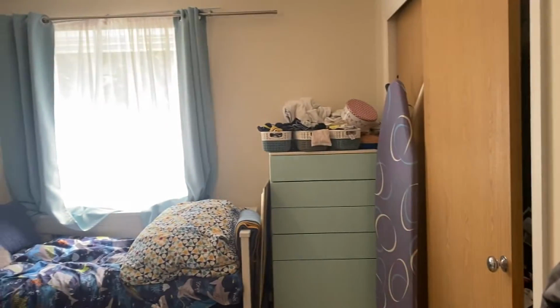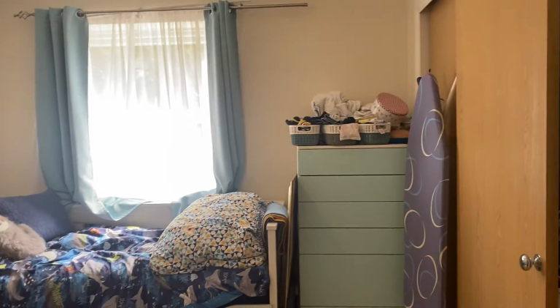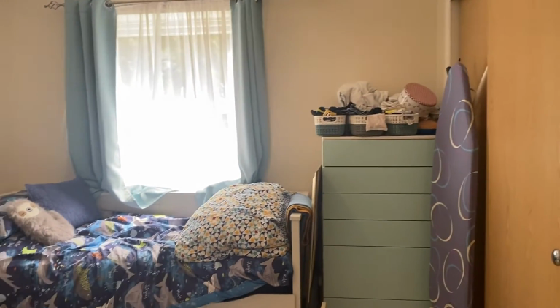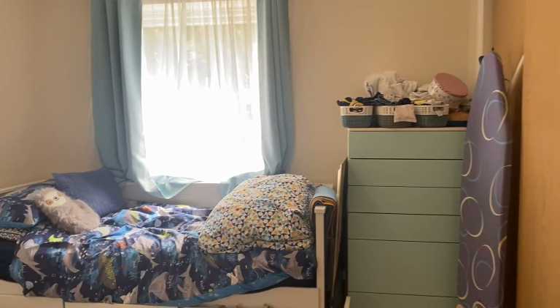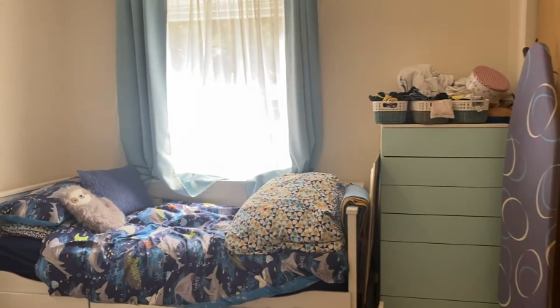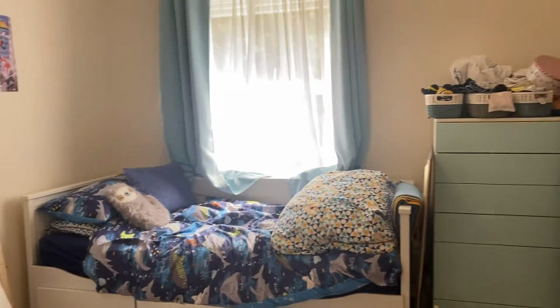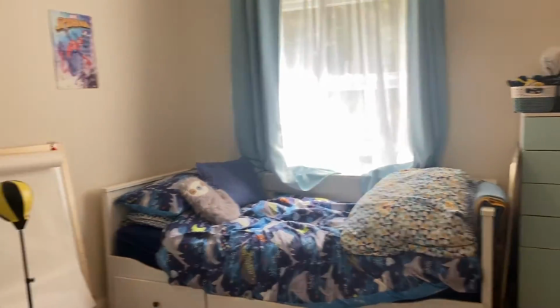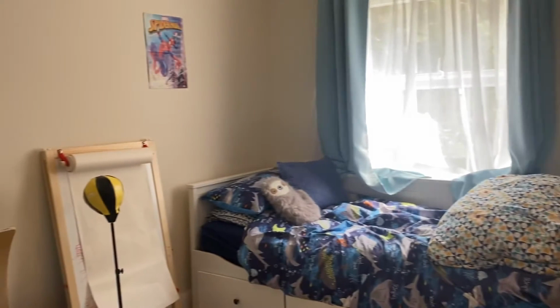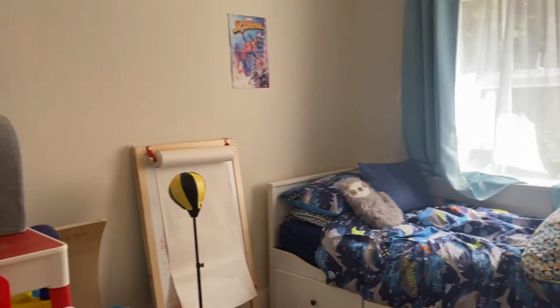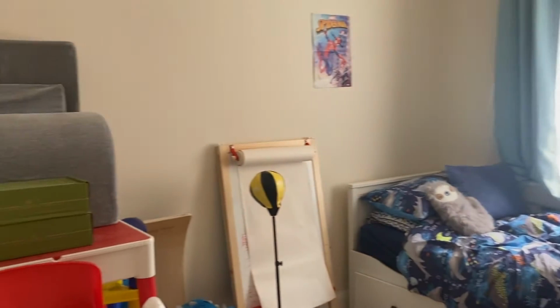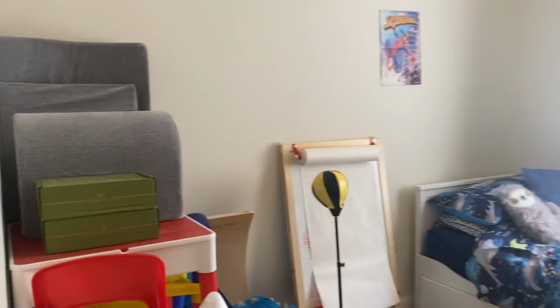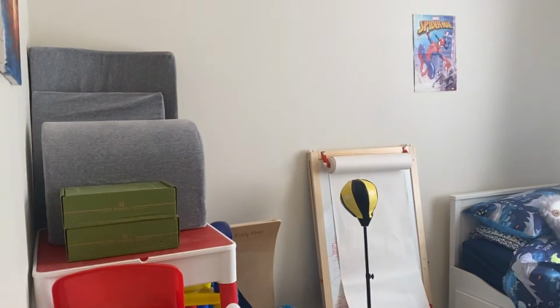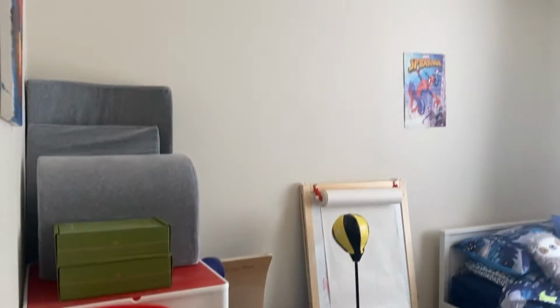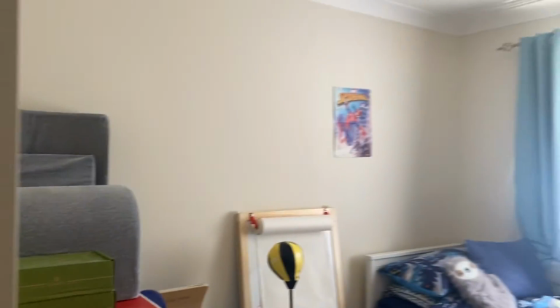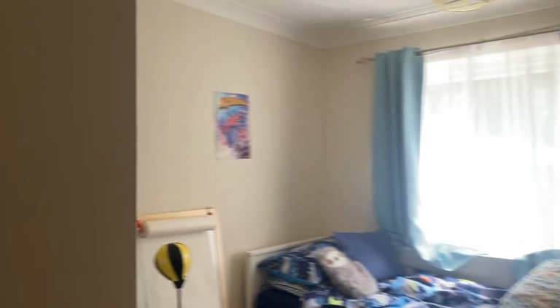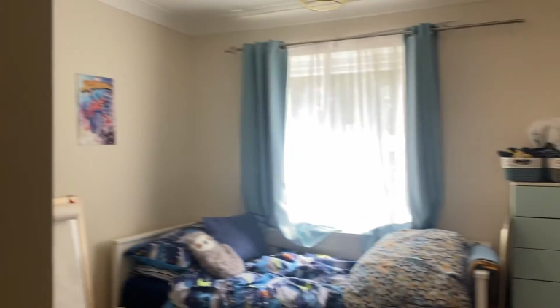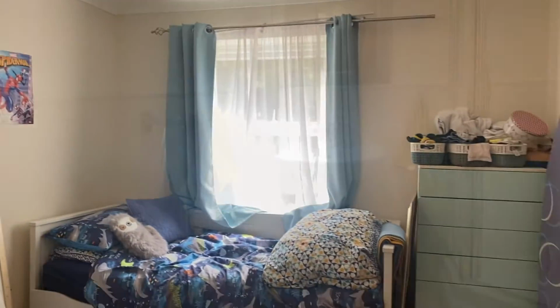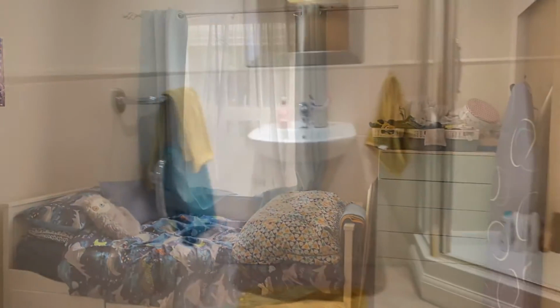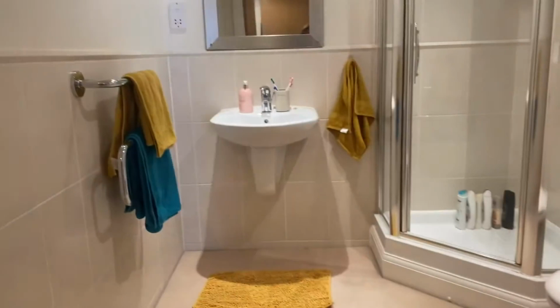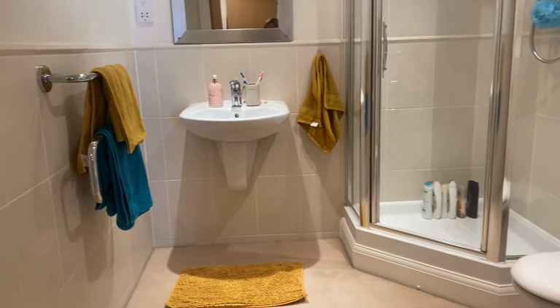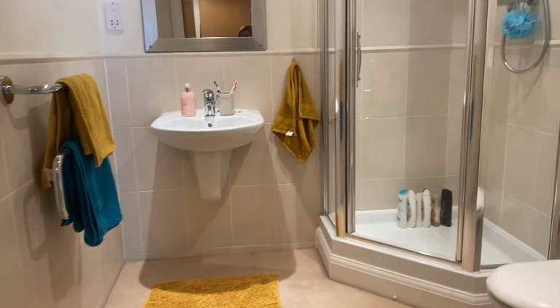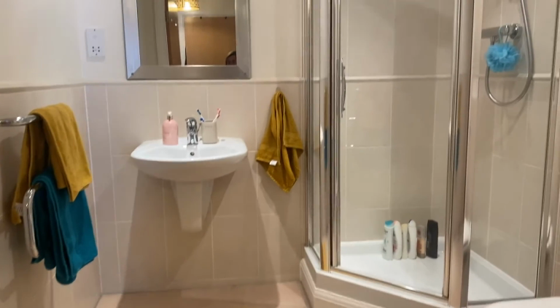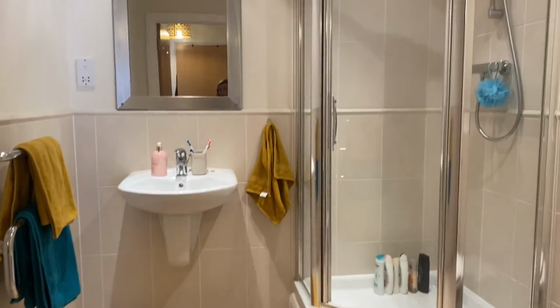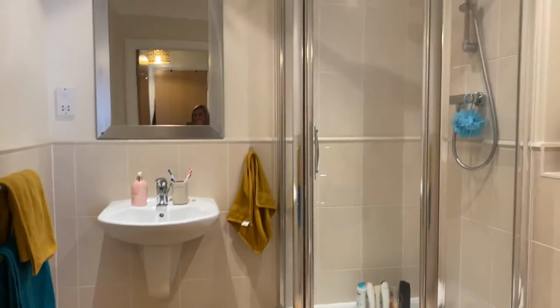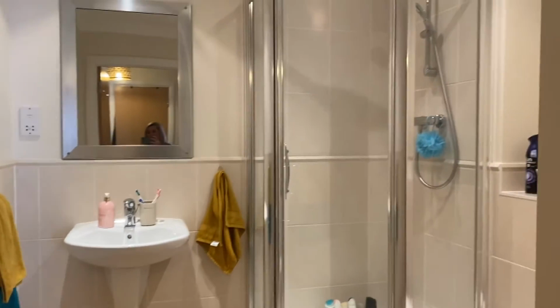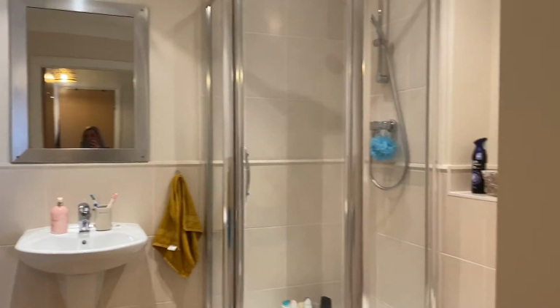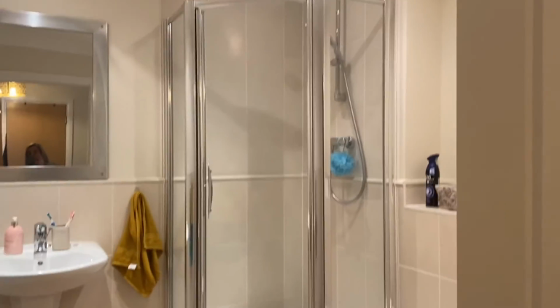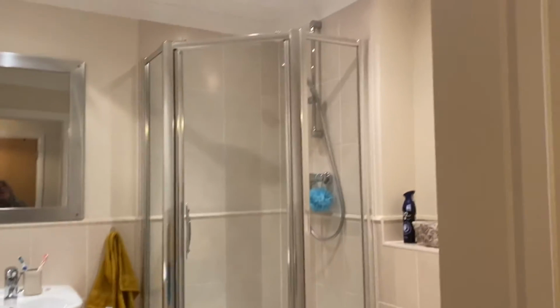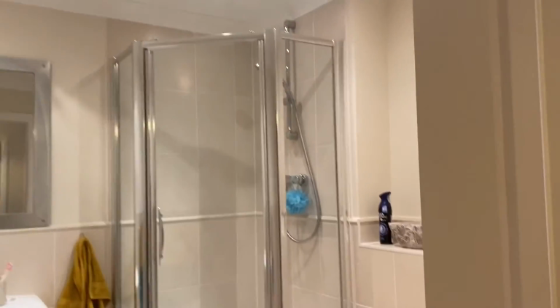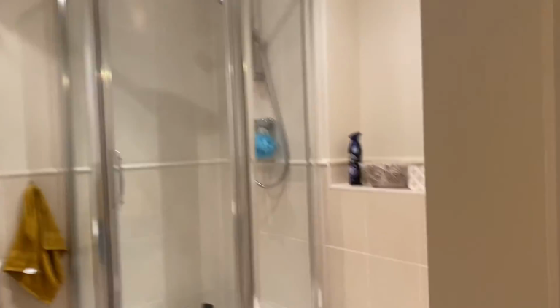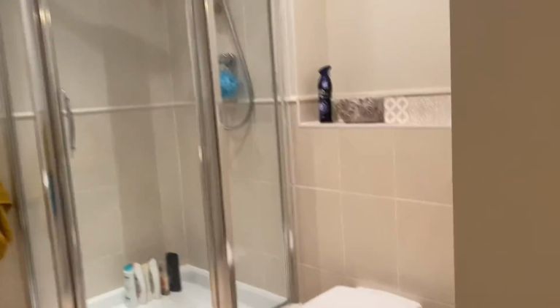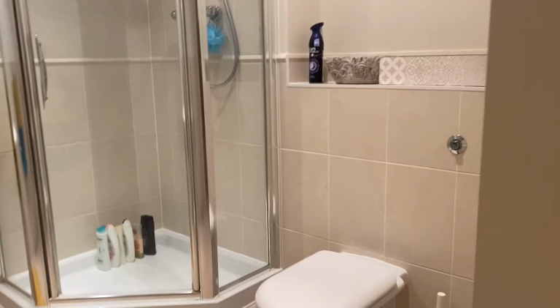We then come into the second room, which is another great size double room with built-in storage again, plenty of storage space in here and neutrally decorated throughout. We have the family bathroom, which is fitted with a corner shower, toilet and sink.